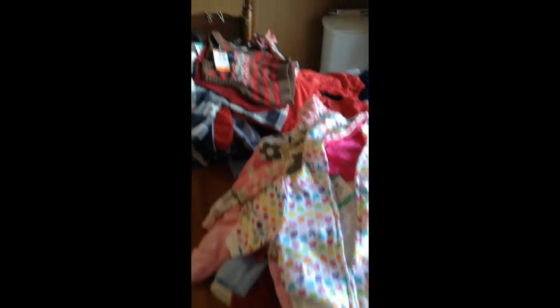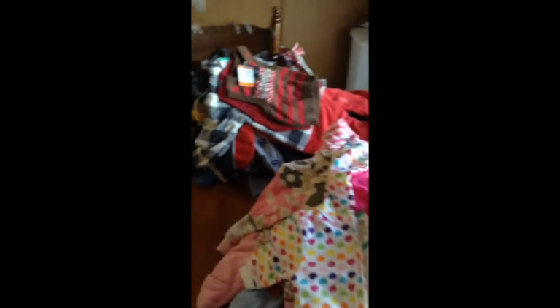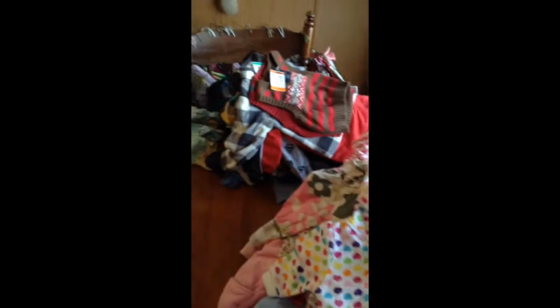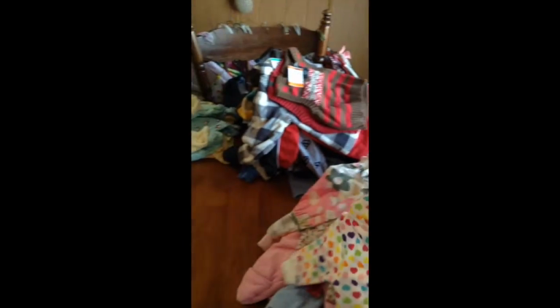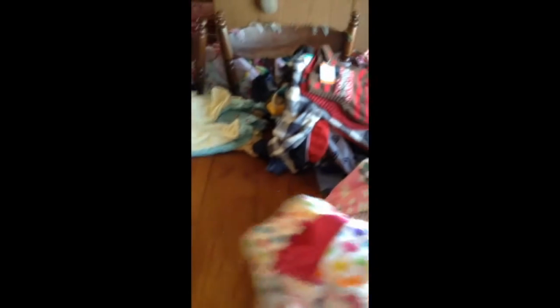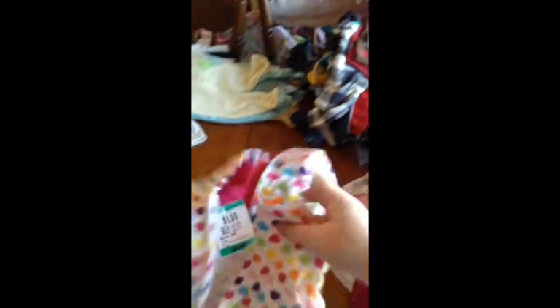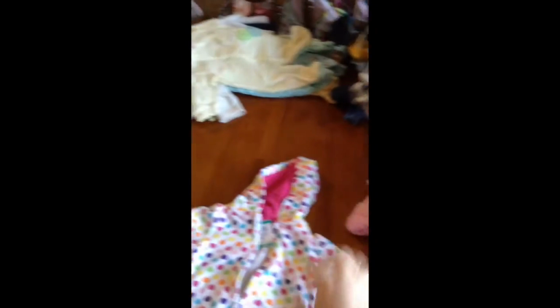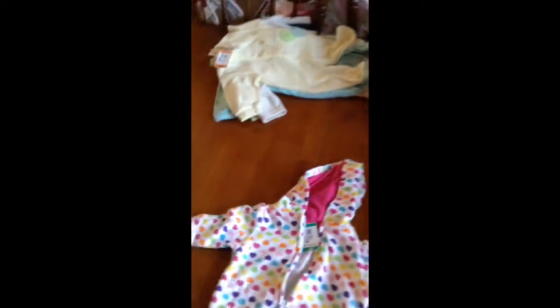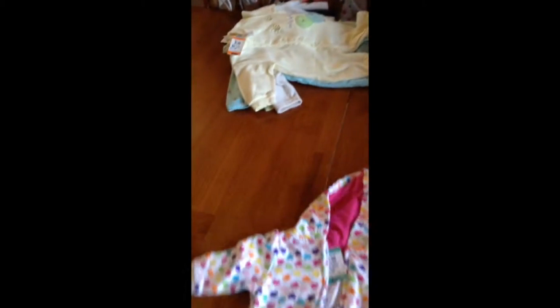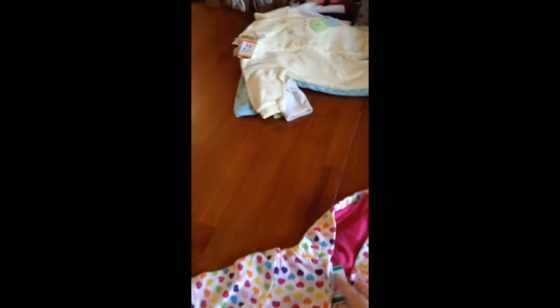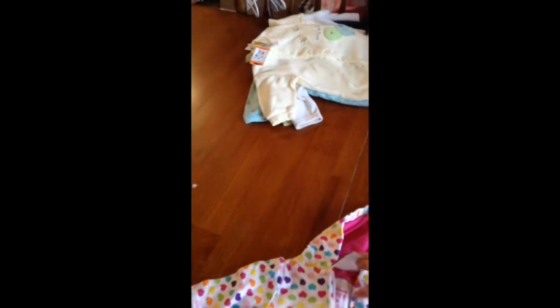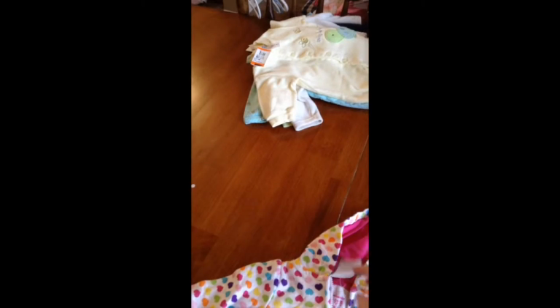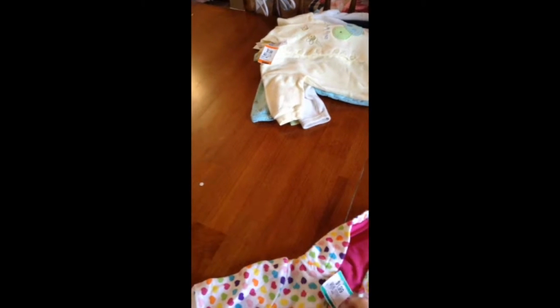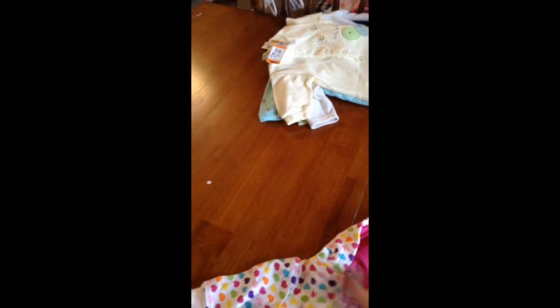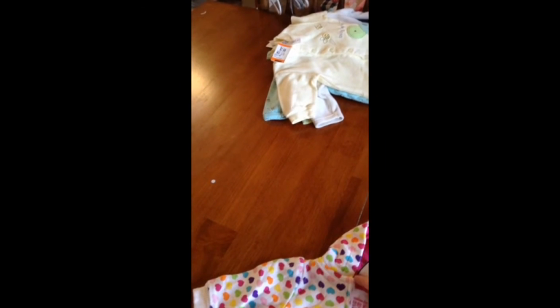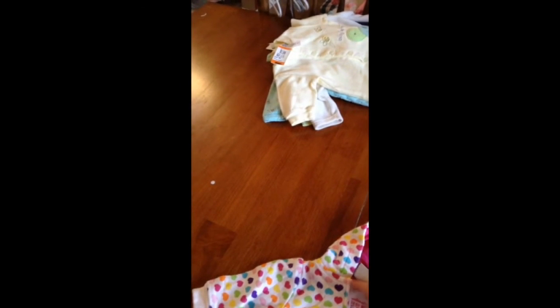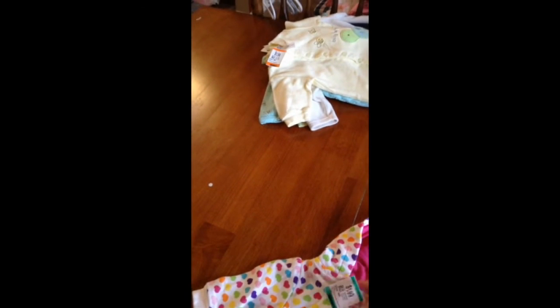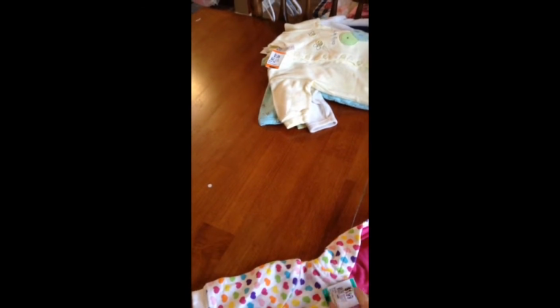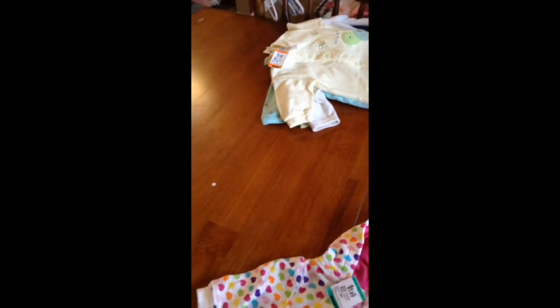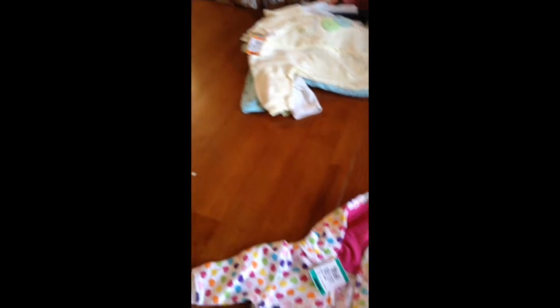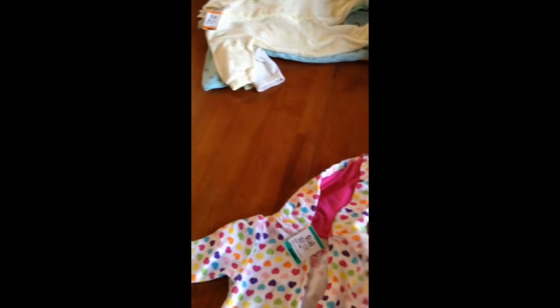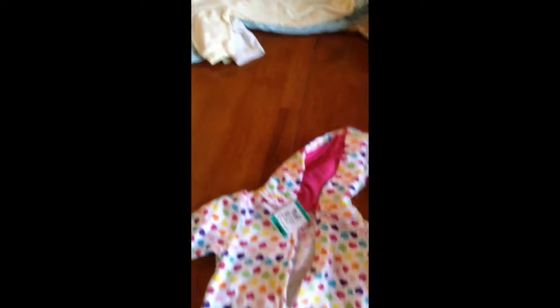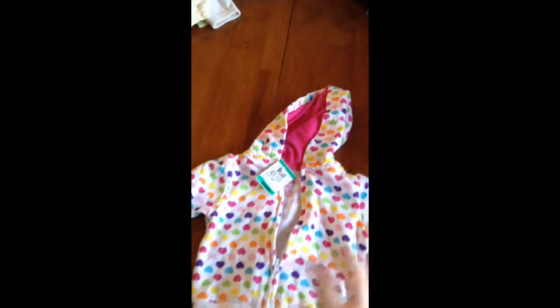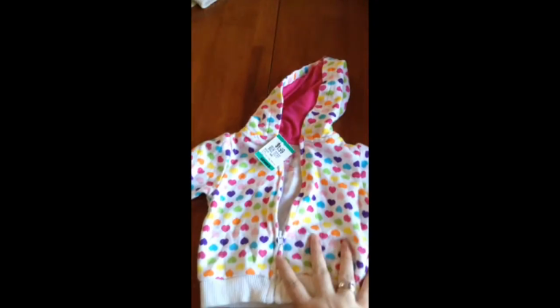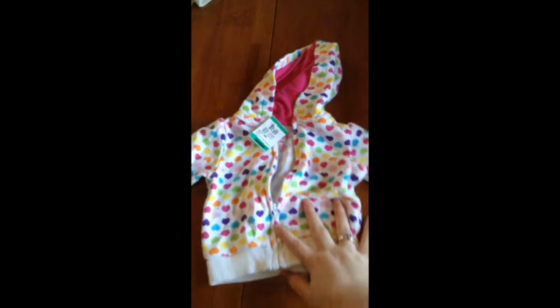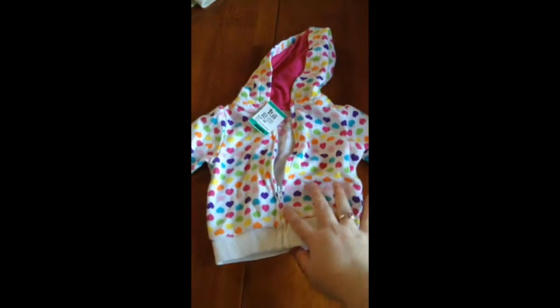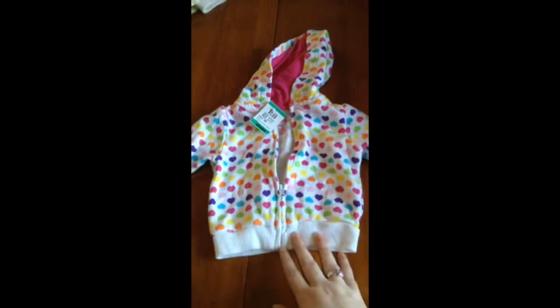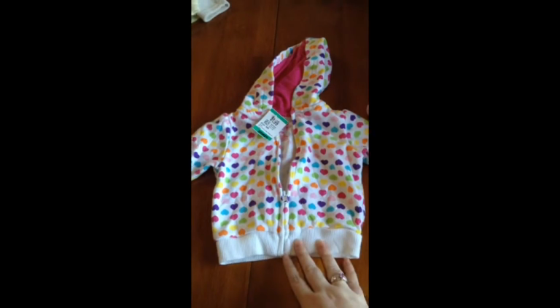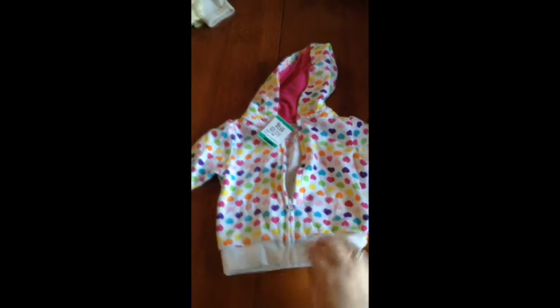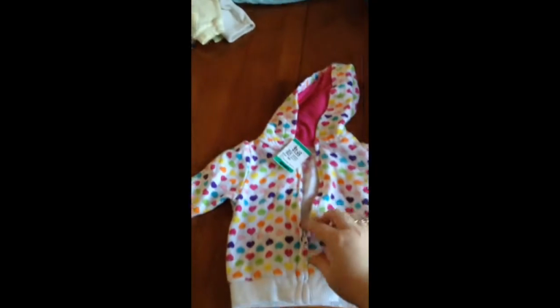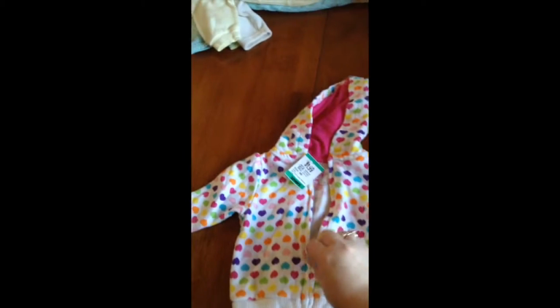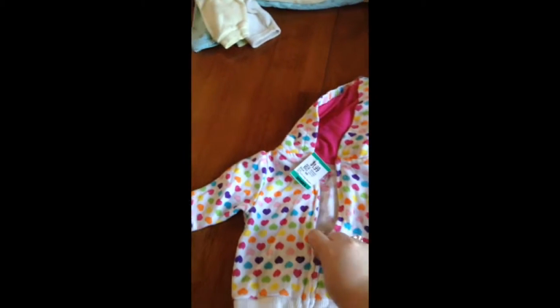The first one is a jacket from Granimals, zero to three months. It was 99 cents and it's just cute with a little zipper.